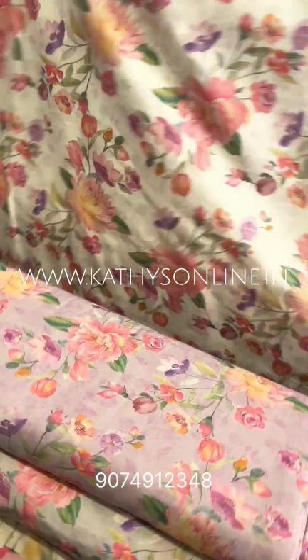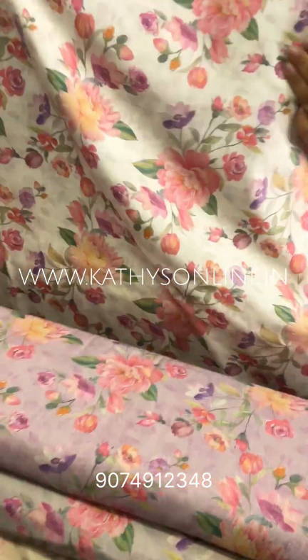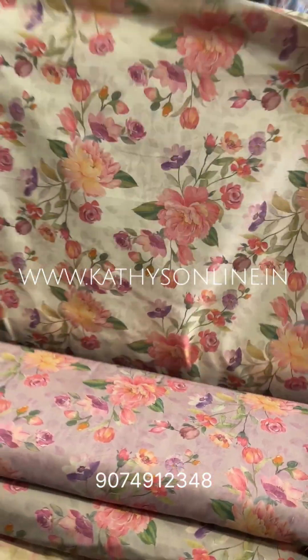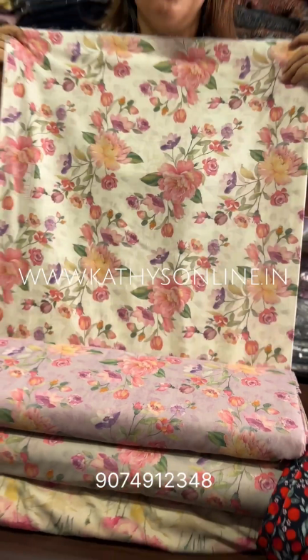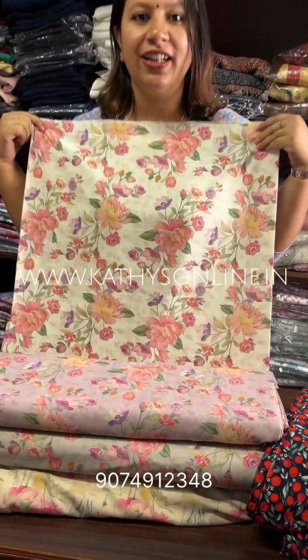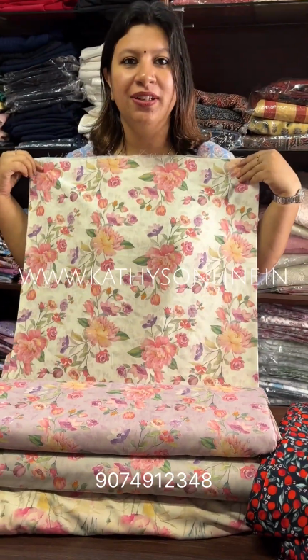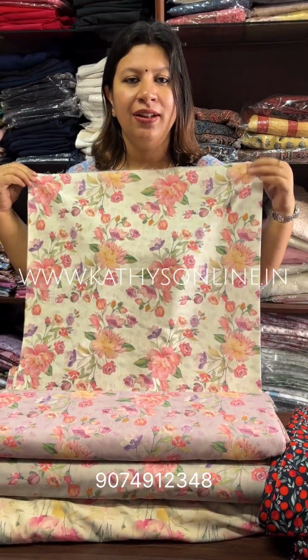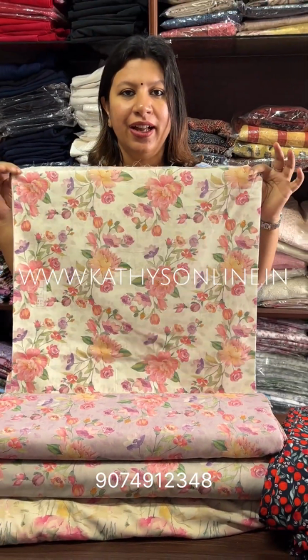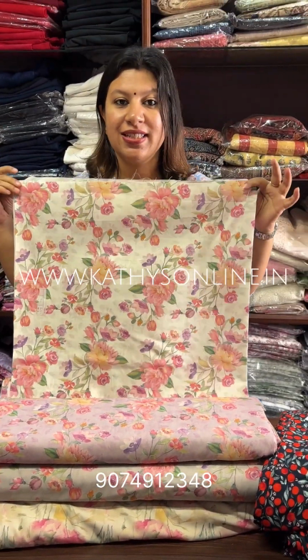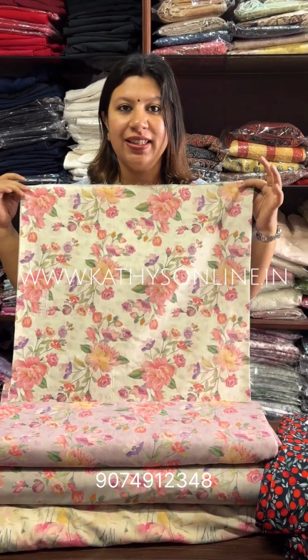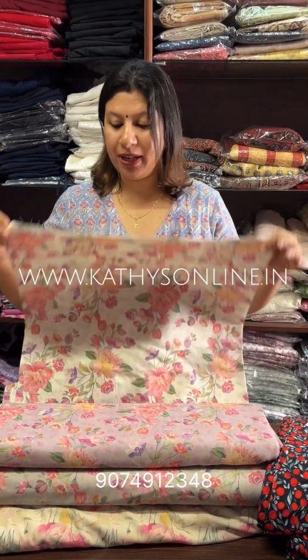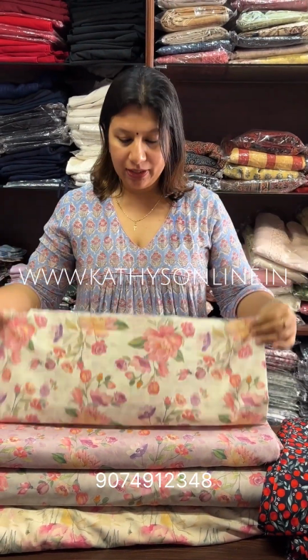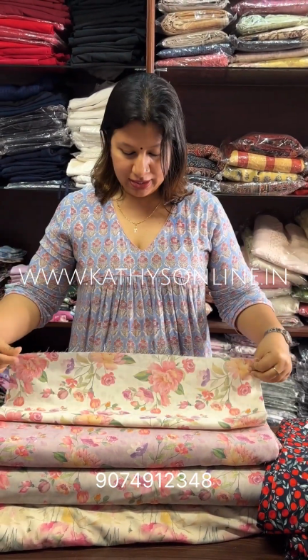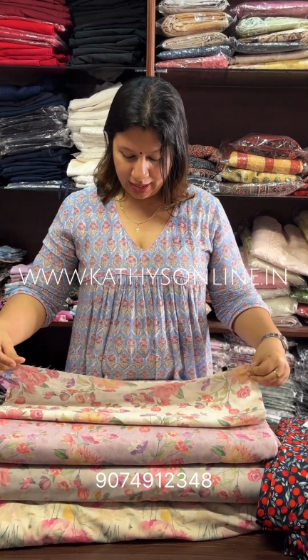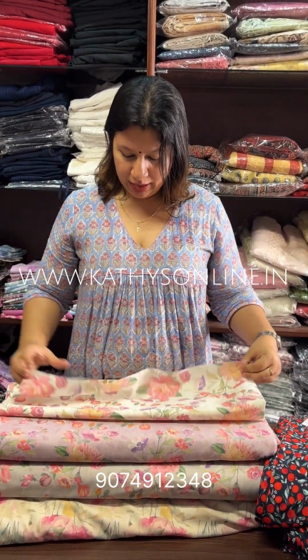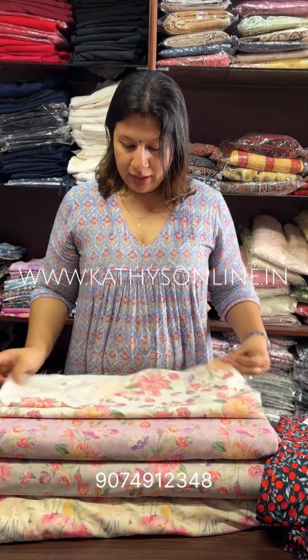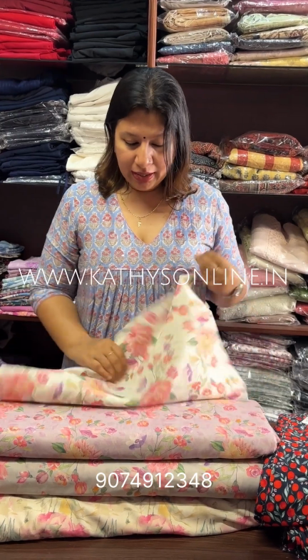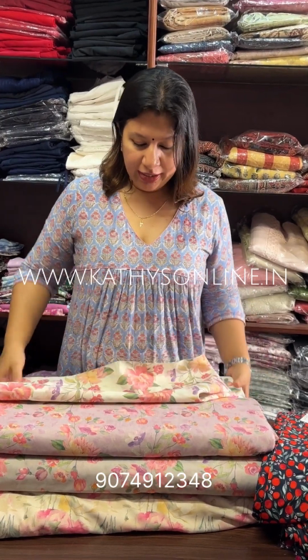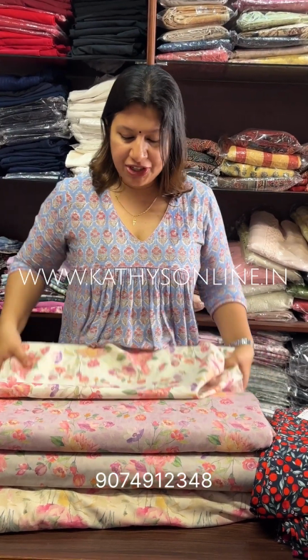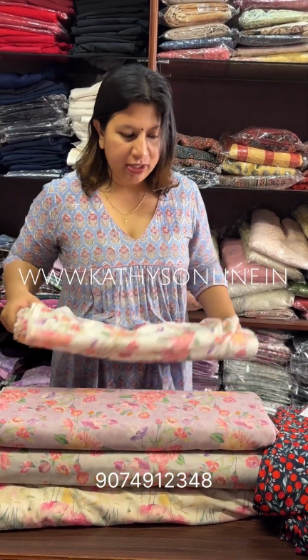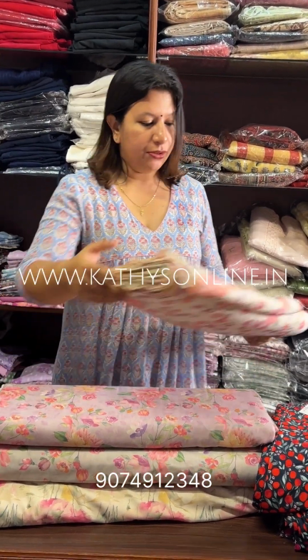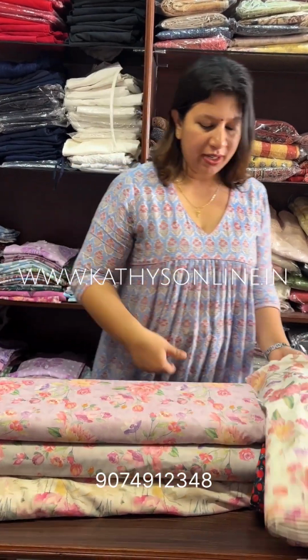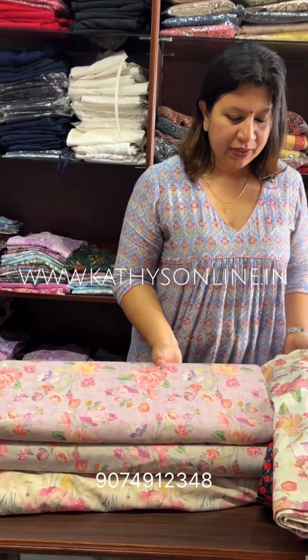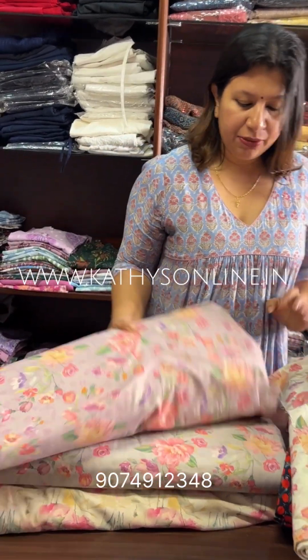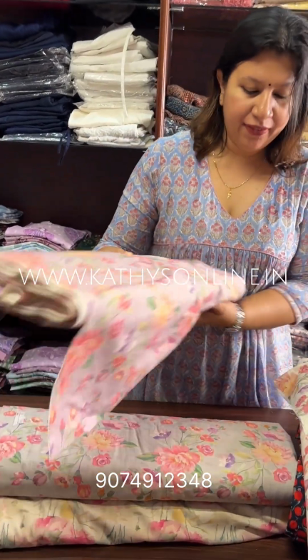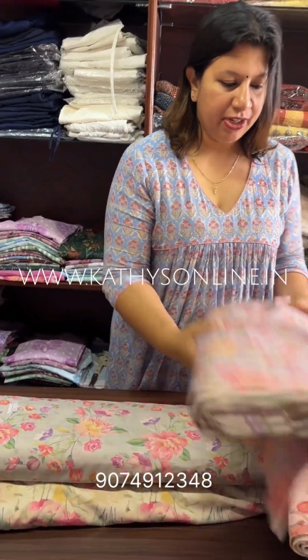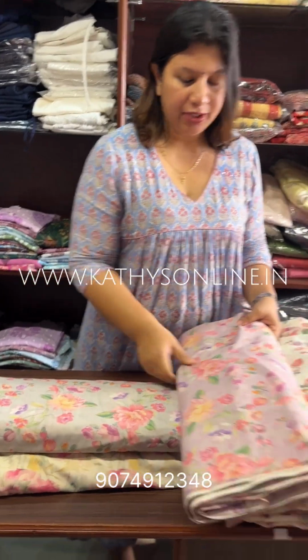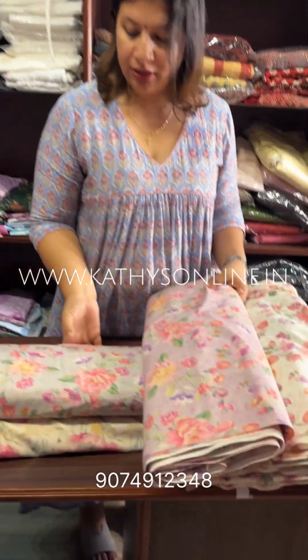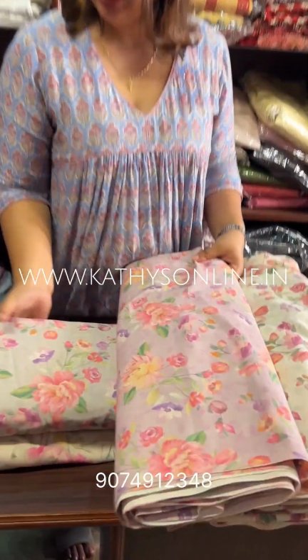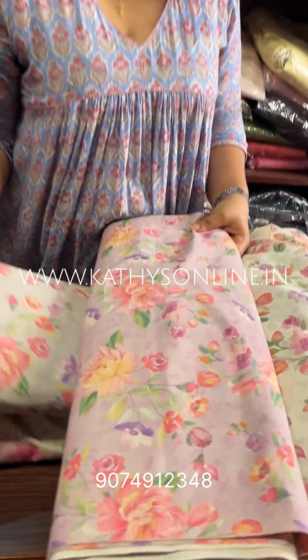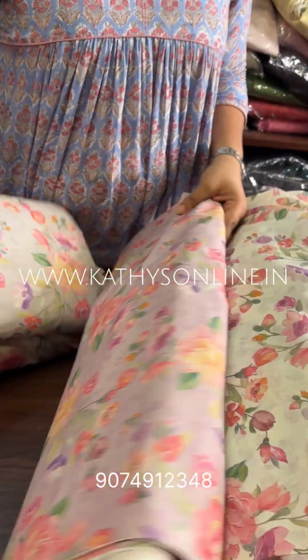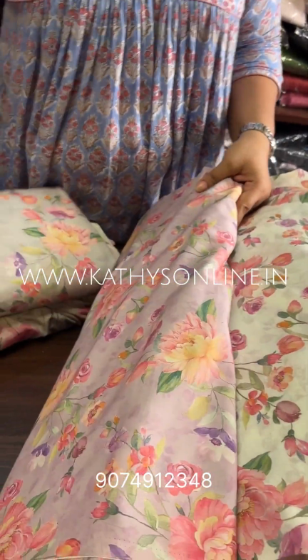This is the Stitch. This is the Different Shade. This is the Lavender Shade. This is the Gray Print.